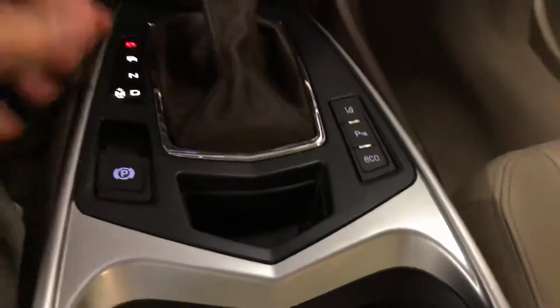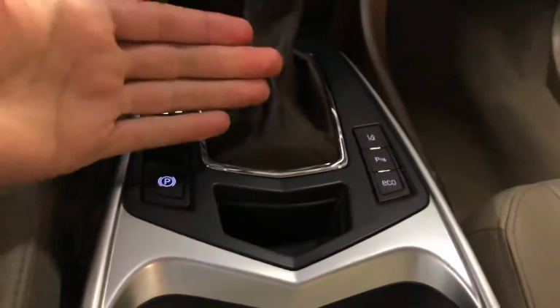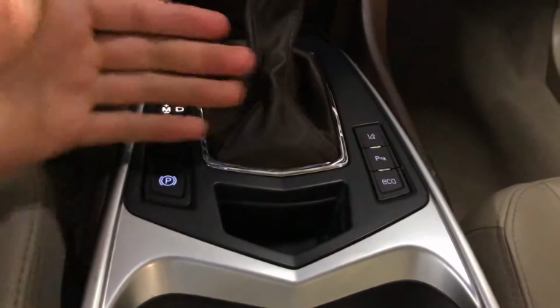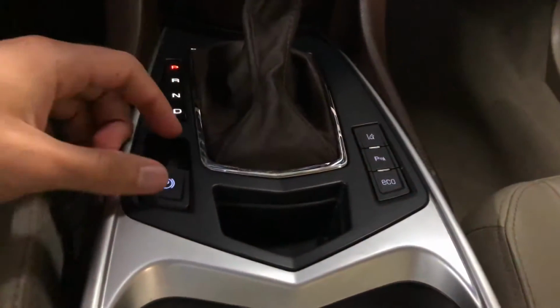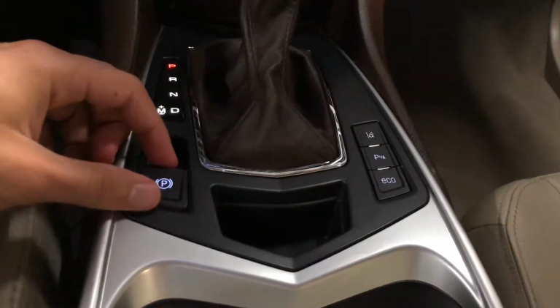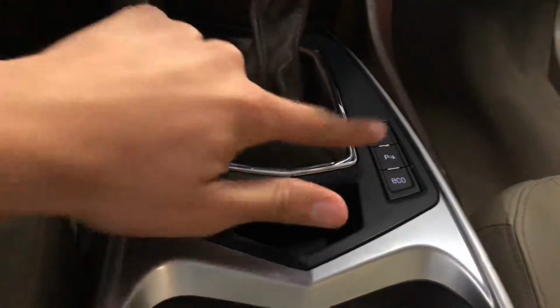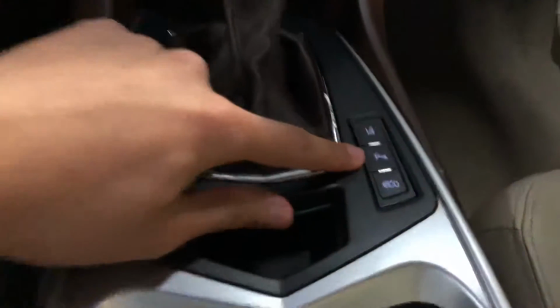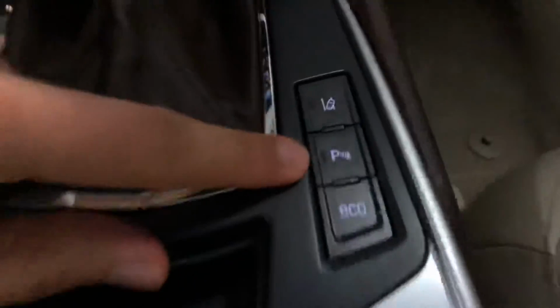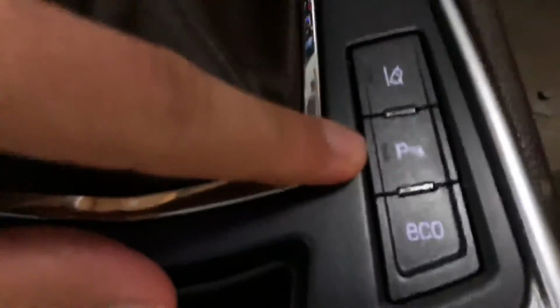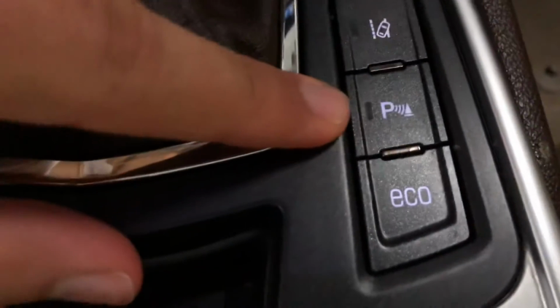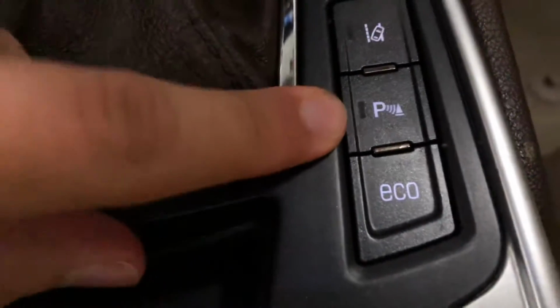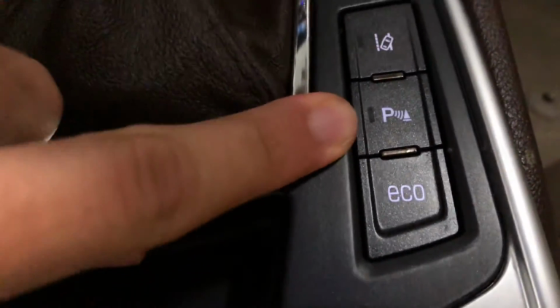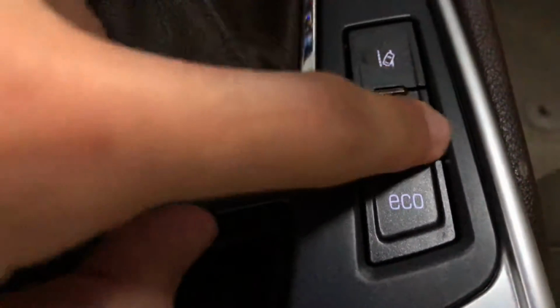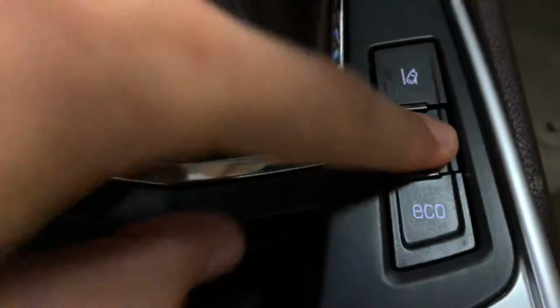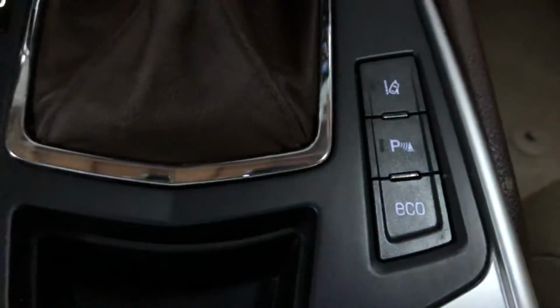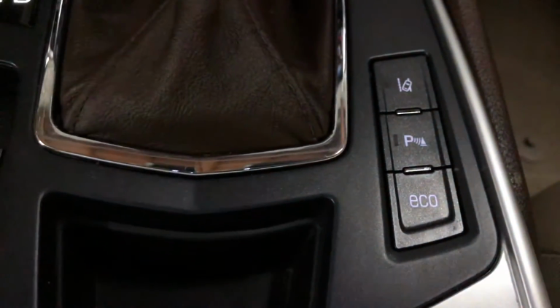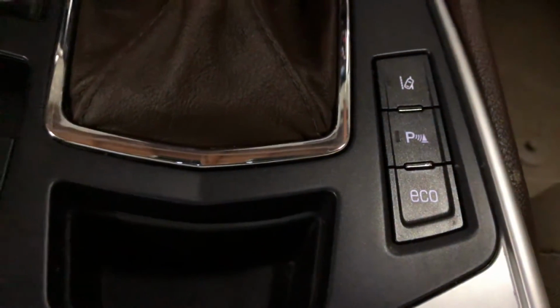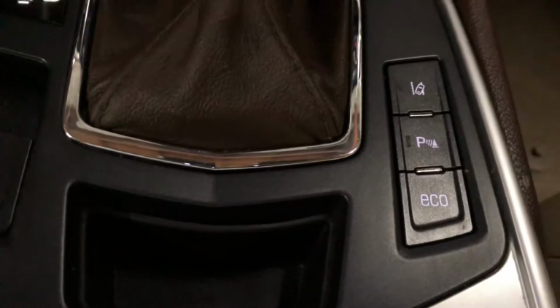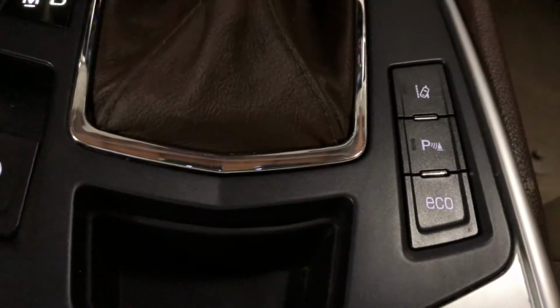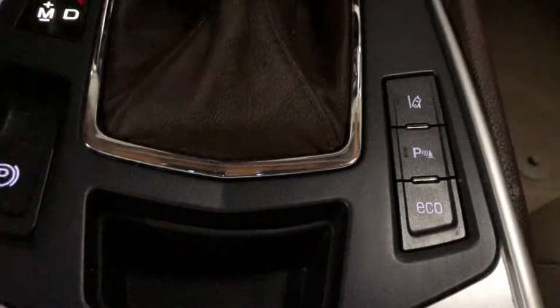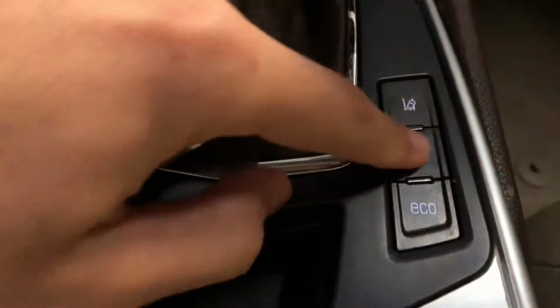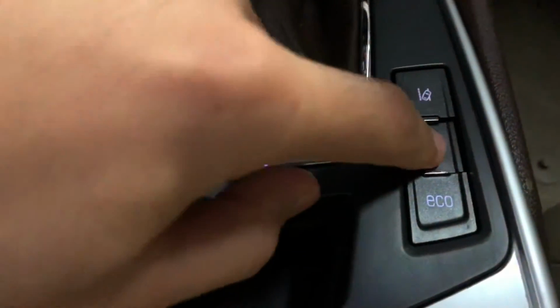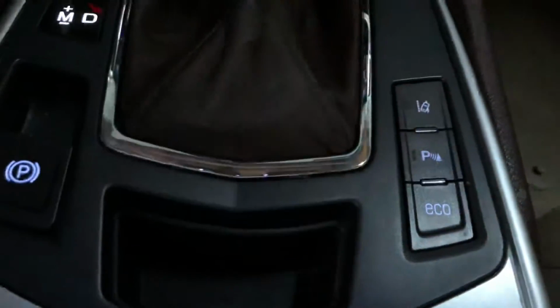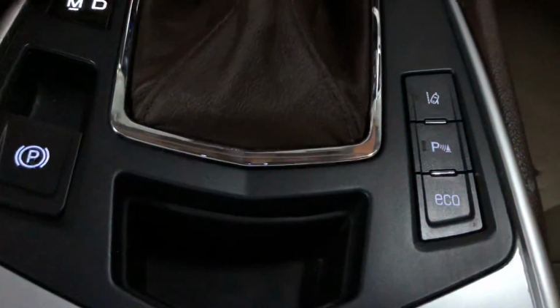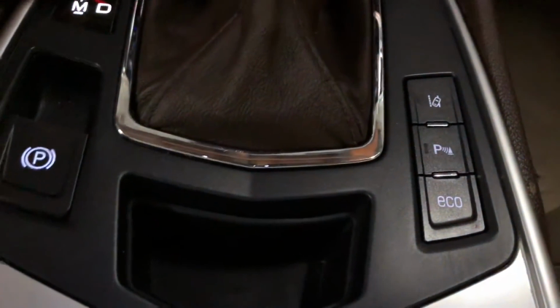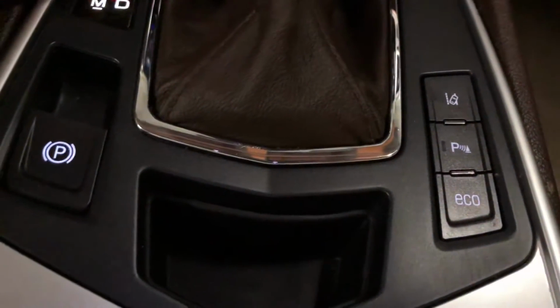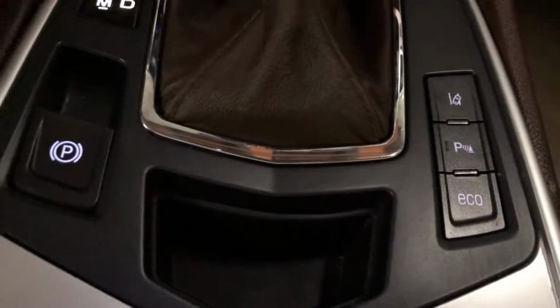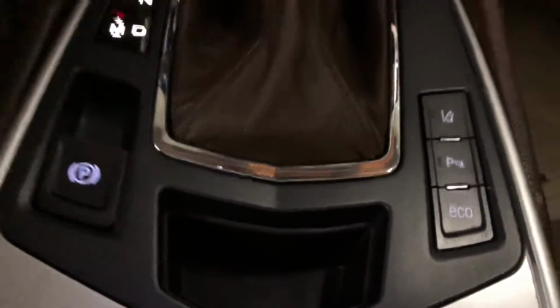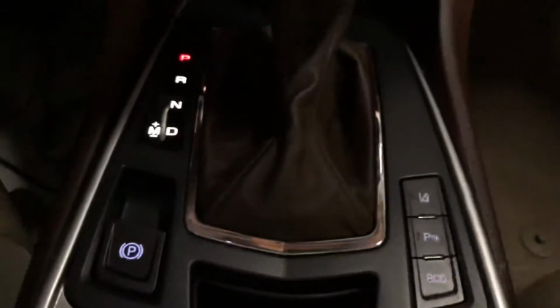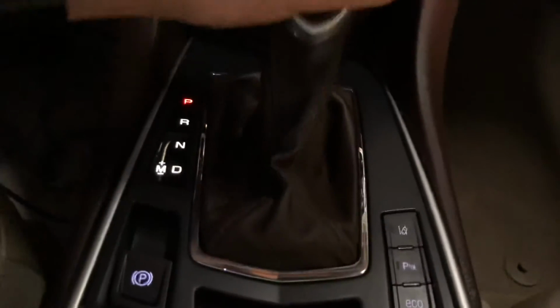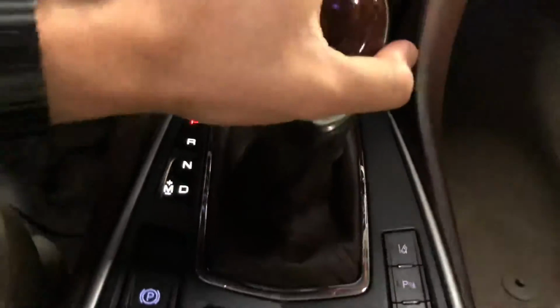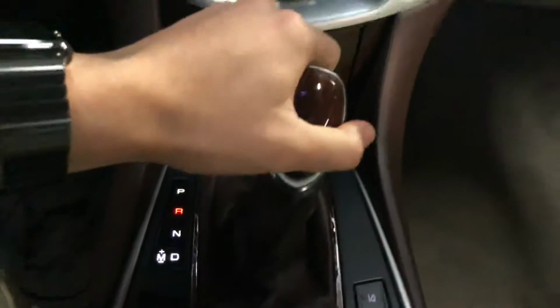On the right side of the center console you'll see a P button. If you go ahead and press it, it will enable the park sensors. If you press it again, it's going to disable the feature. It works while you're in reverse.